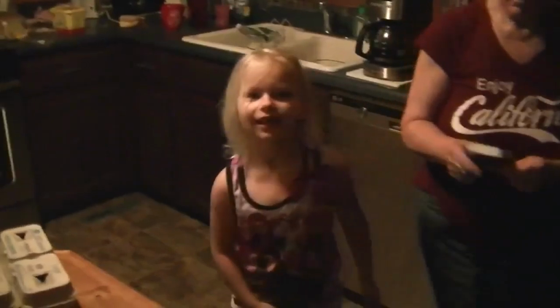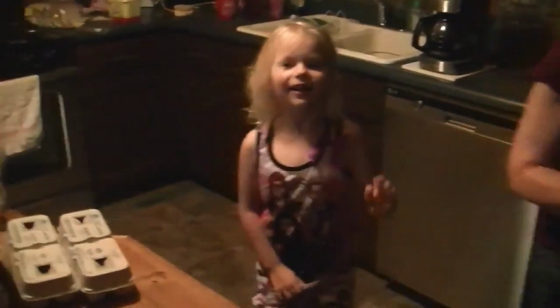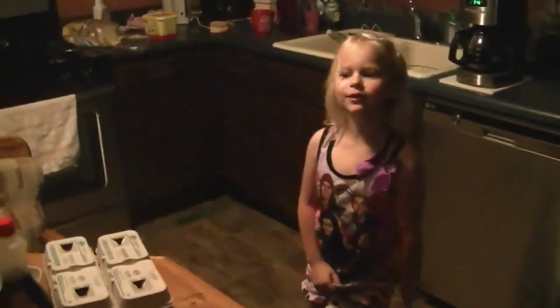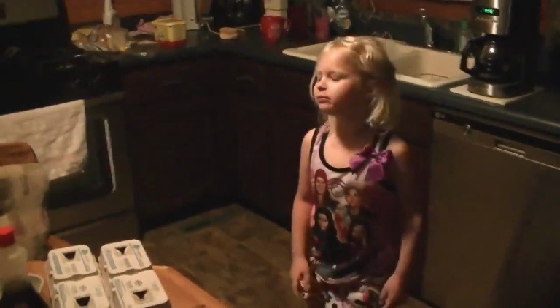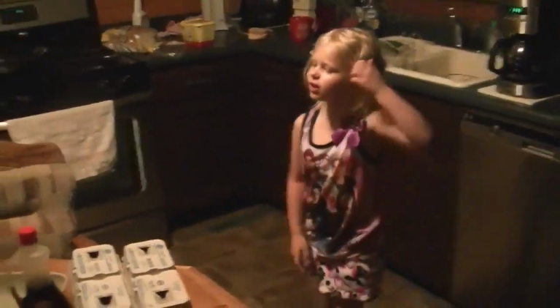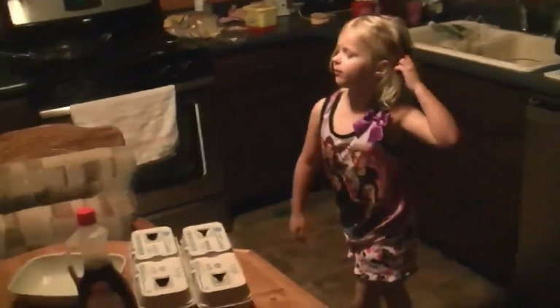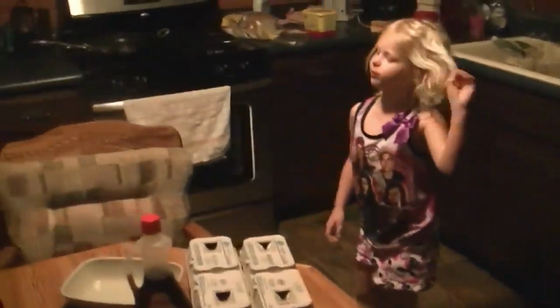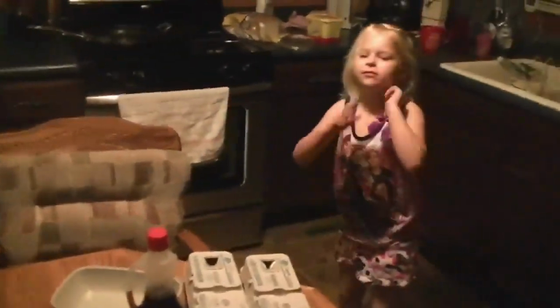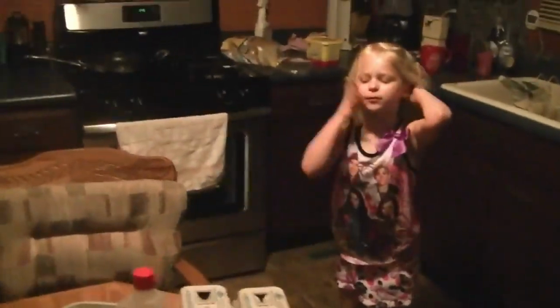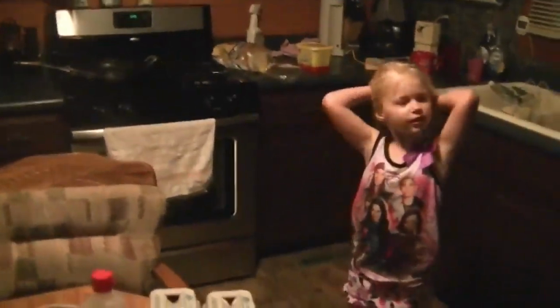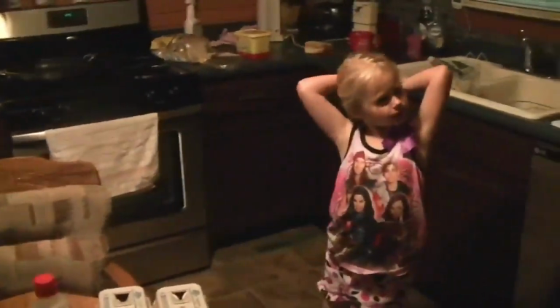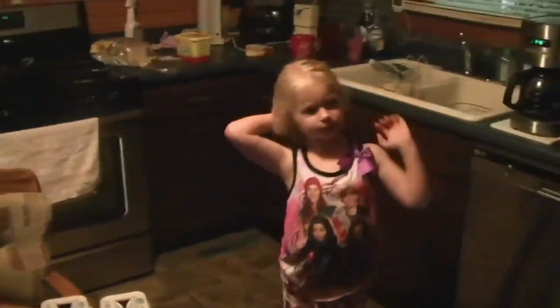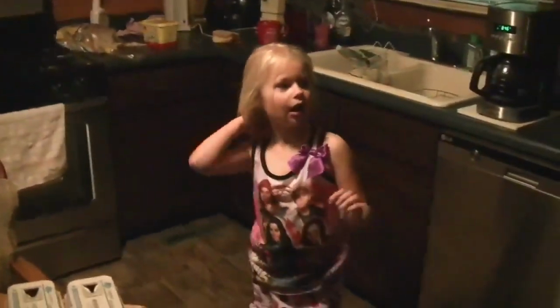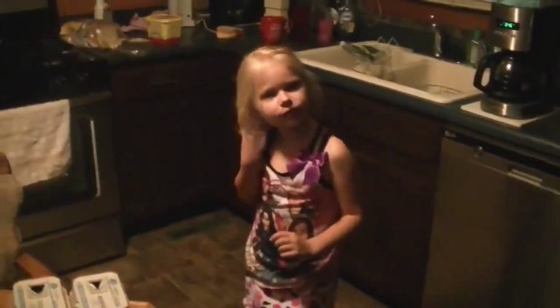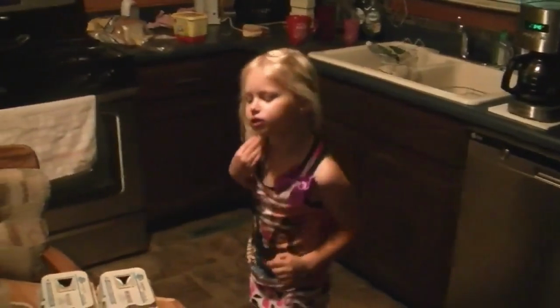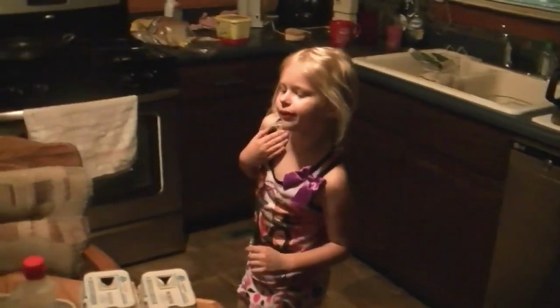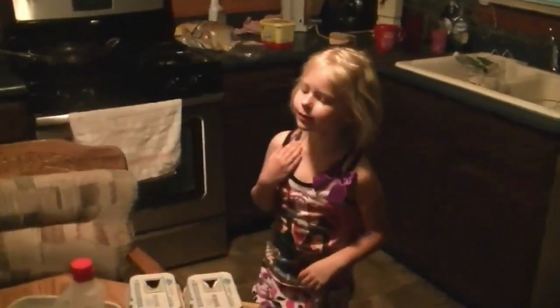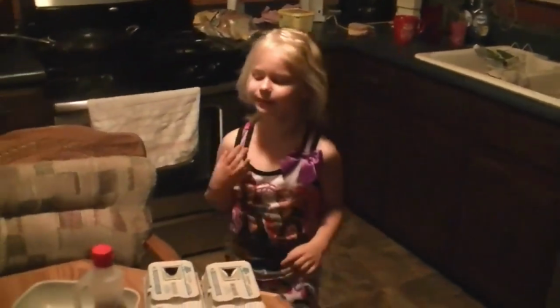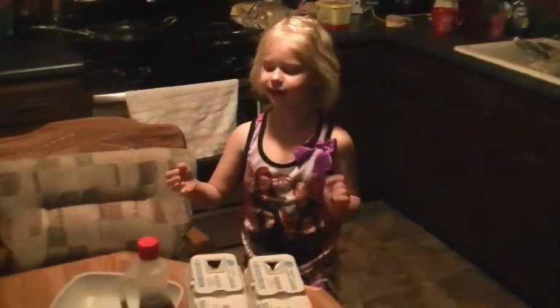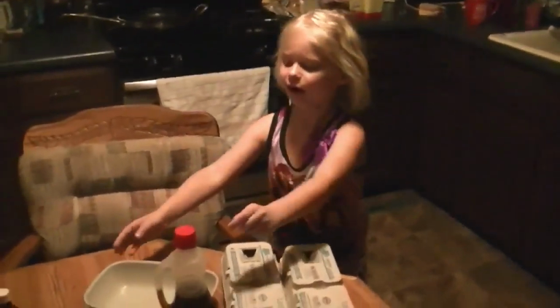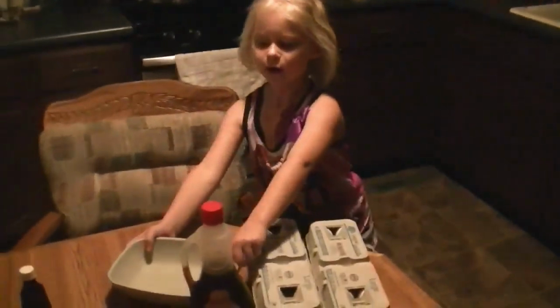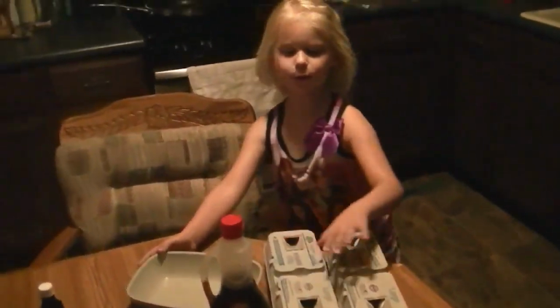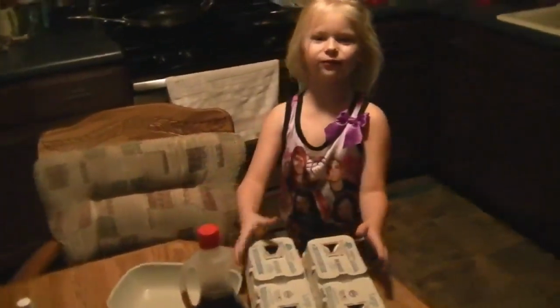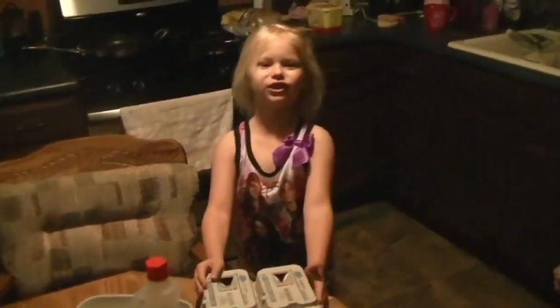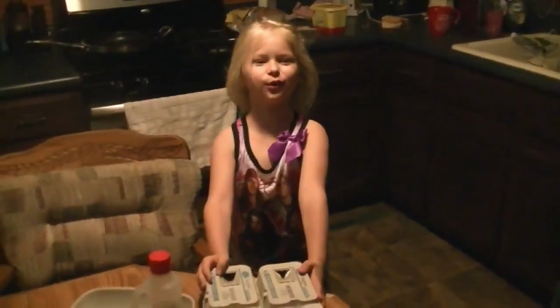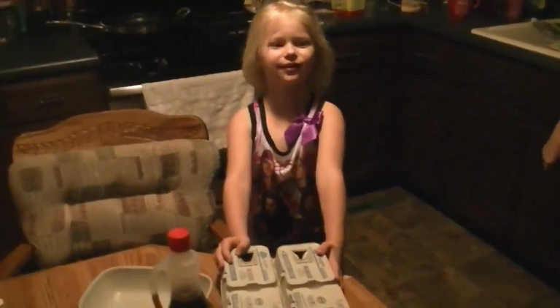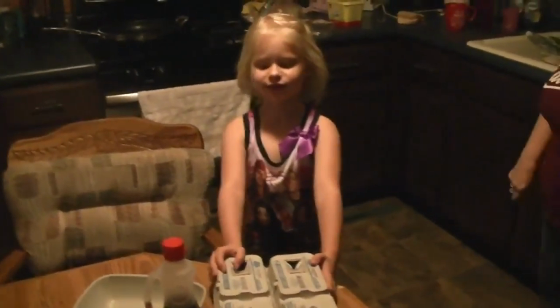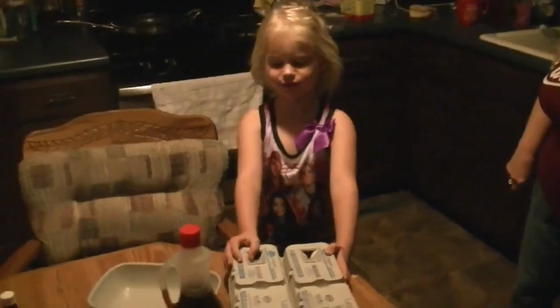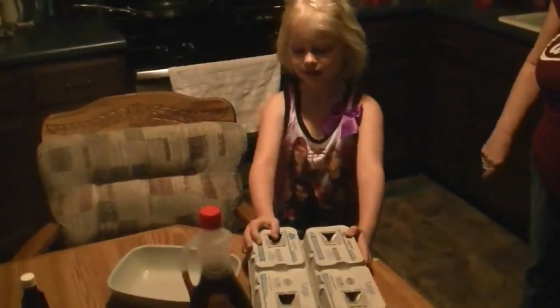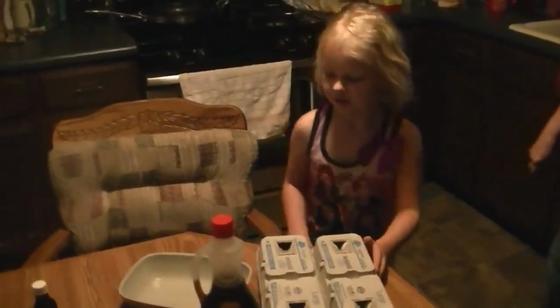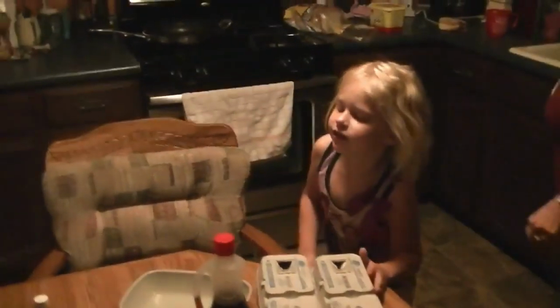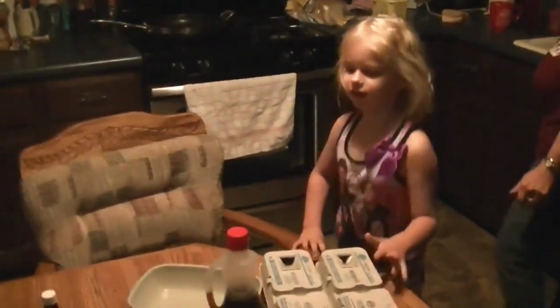Hi guys, I'm going to show you a recipe for making homemade French toast. Let's get started.